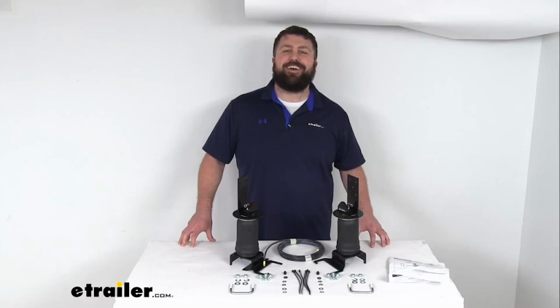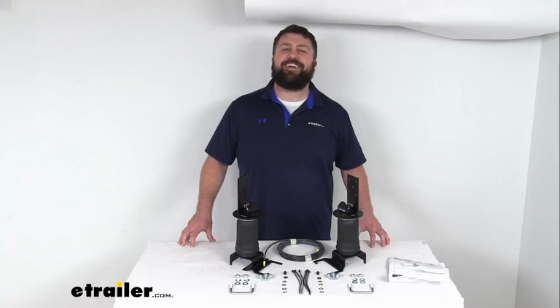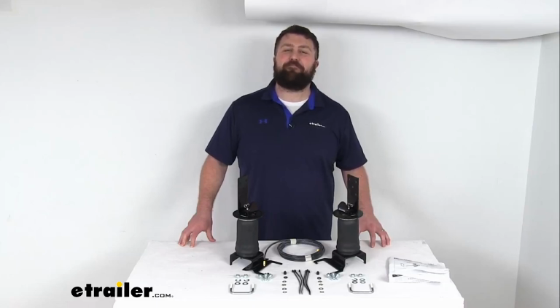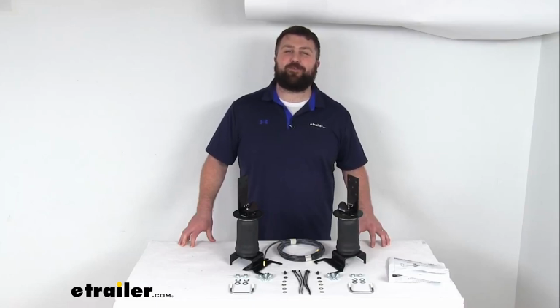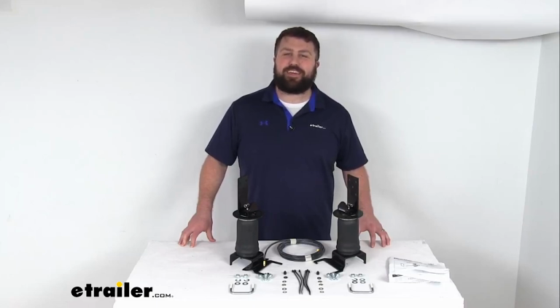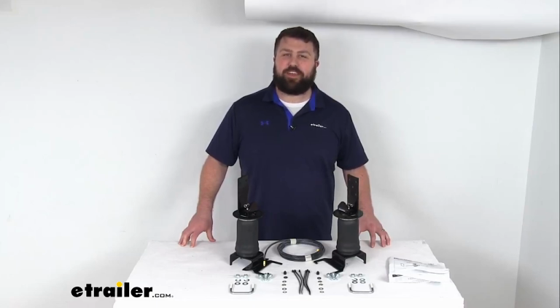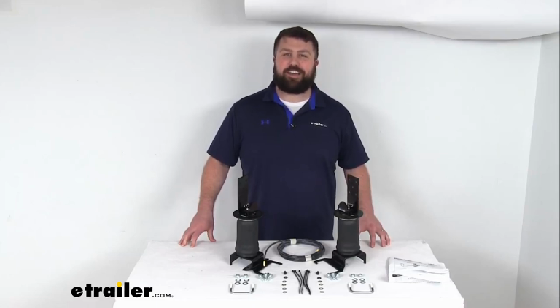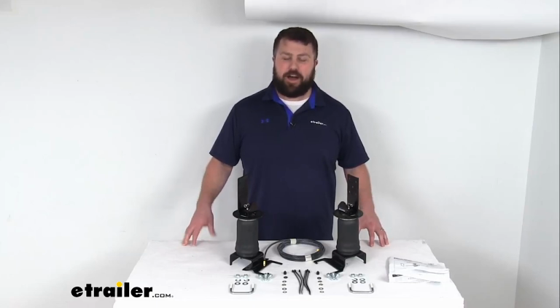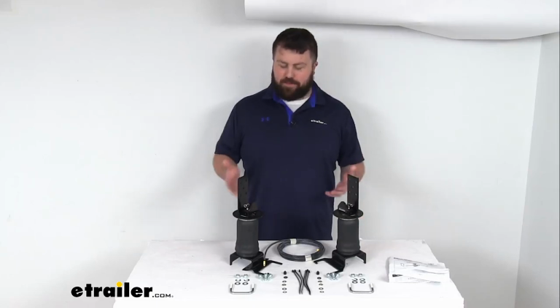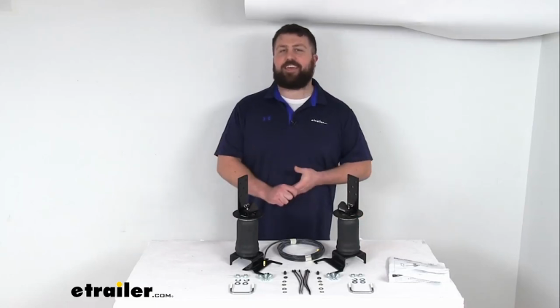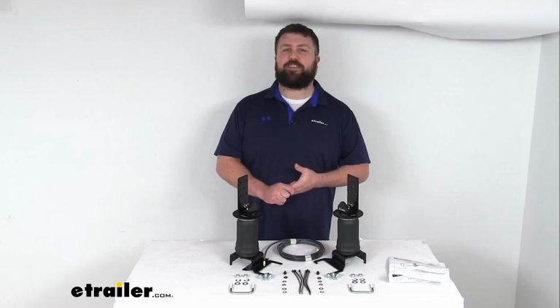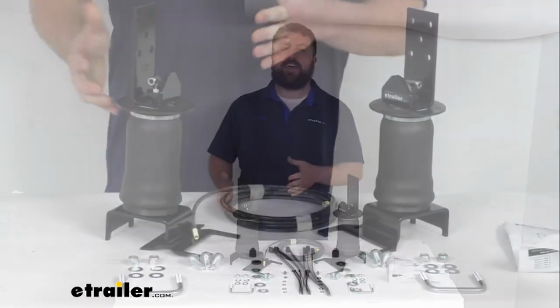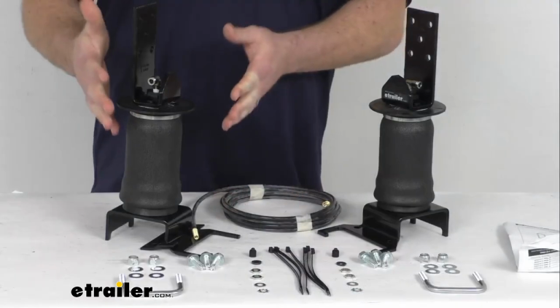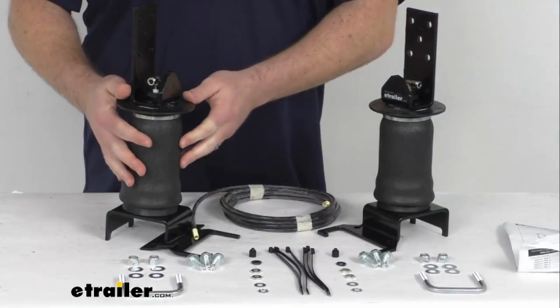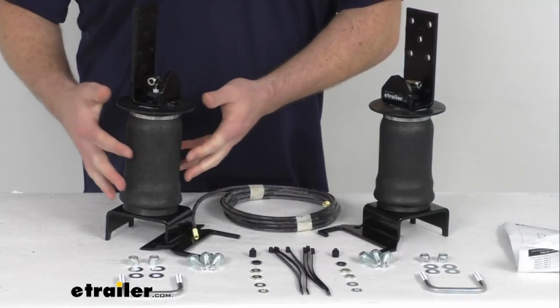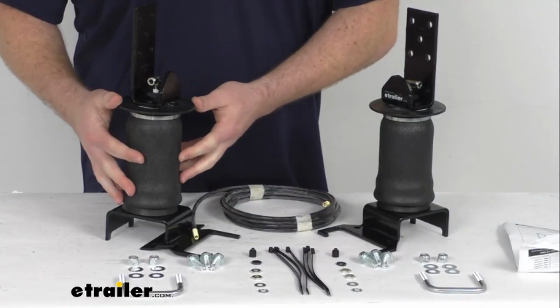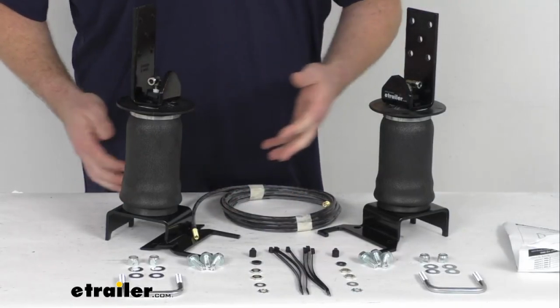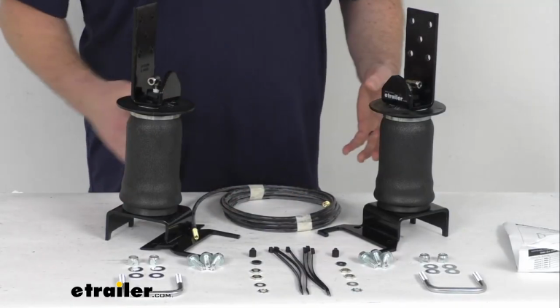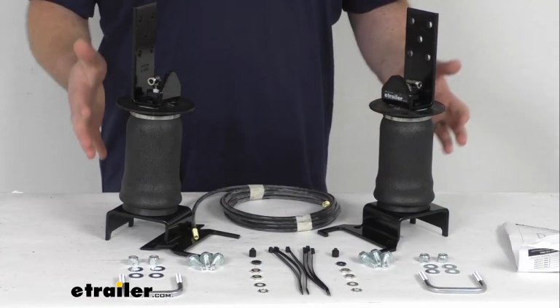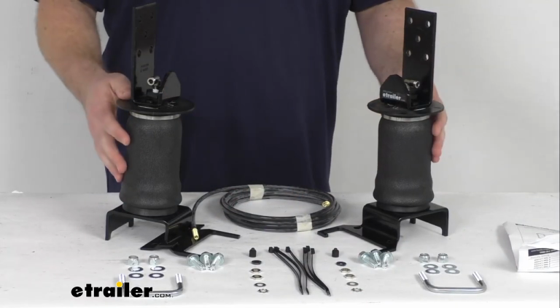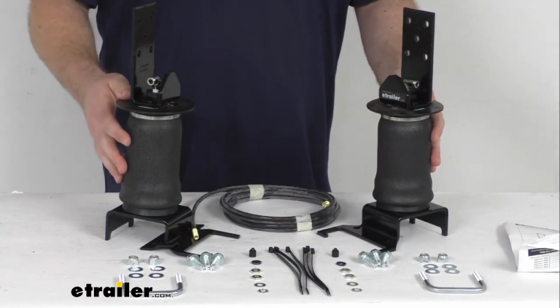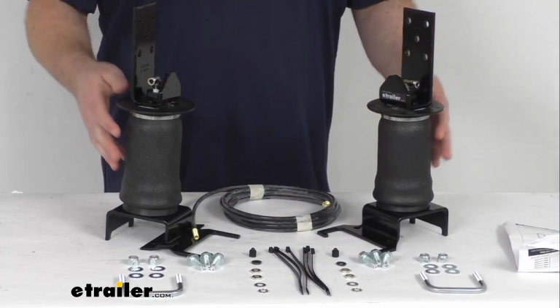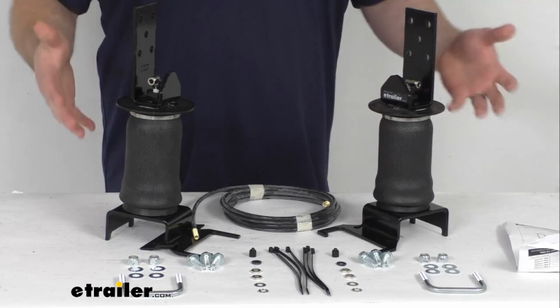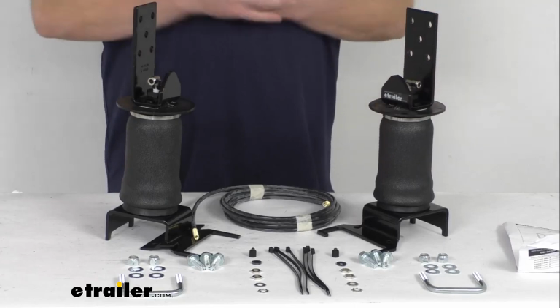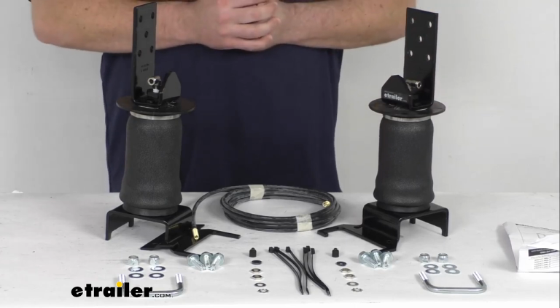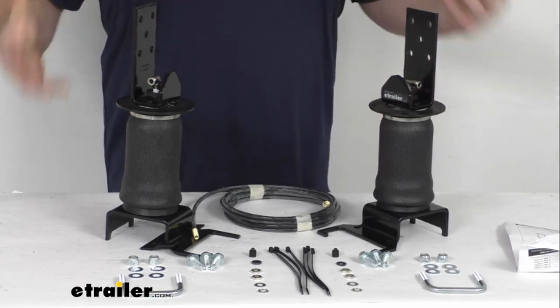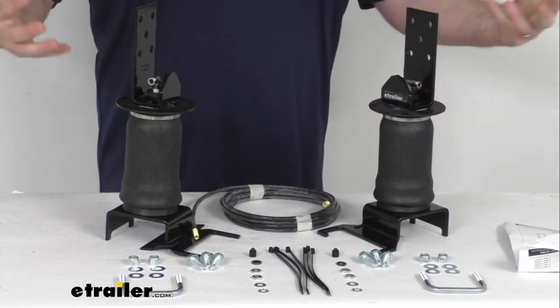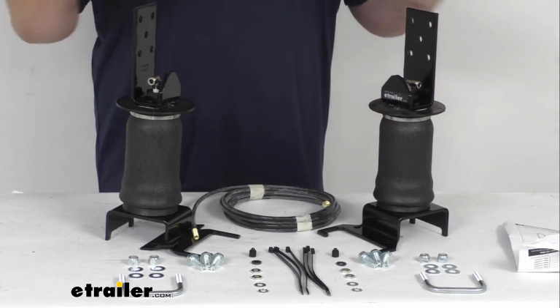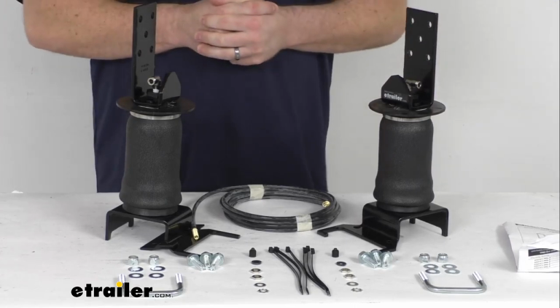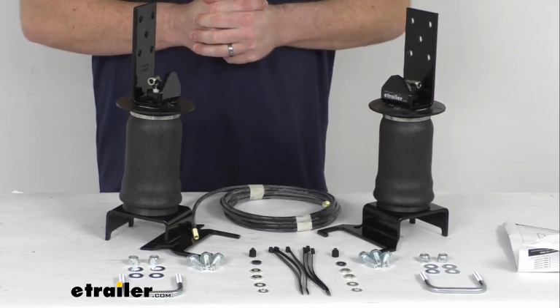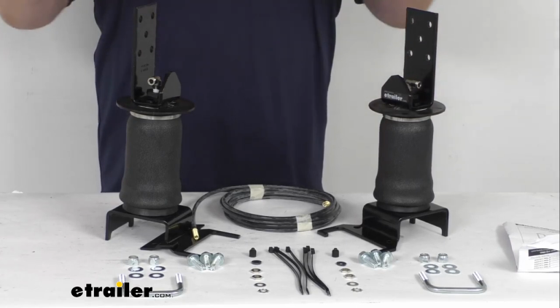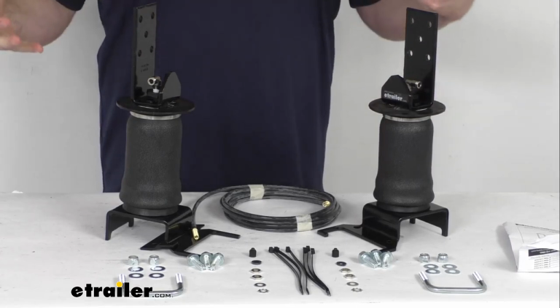Hi there, I'm Michael with eTrailer.com. Today we're going to take a quick look at this Airlift Ride Control Air Helper Spring Set. This is going to help to support your vehicle's suspension when you're hauling heavy loads.